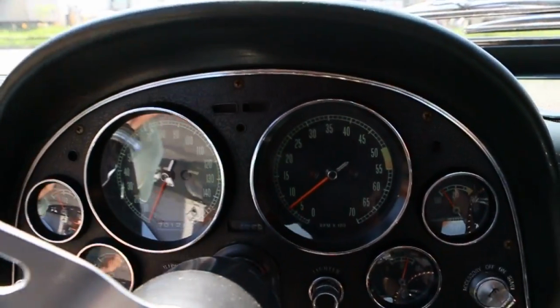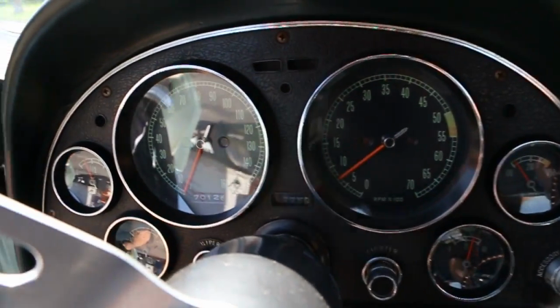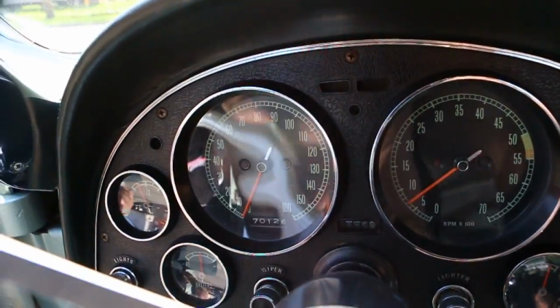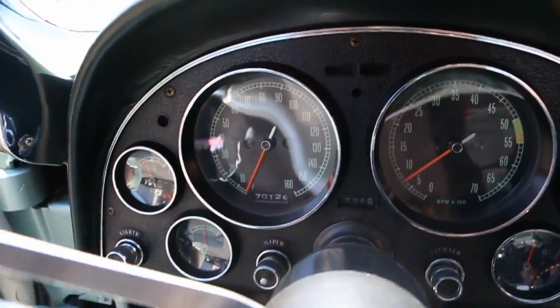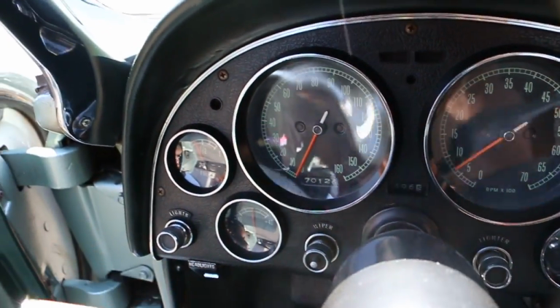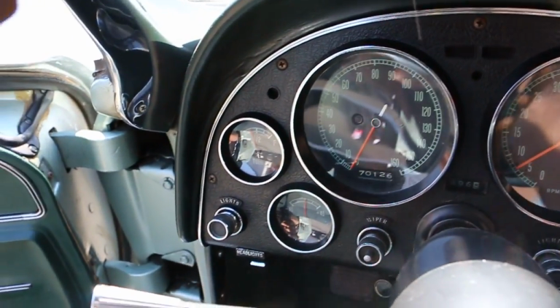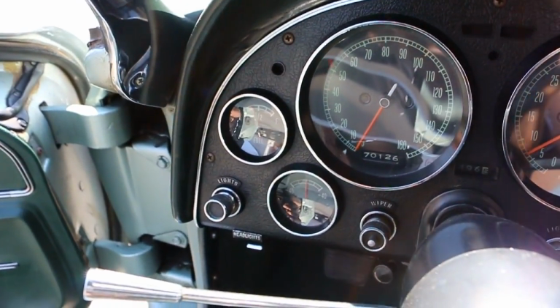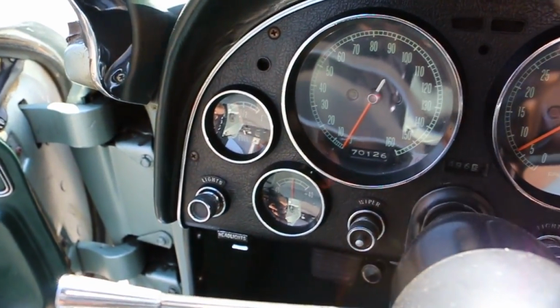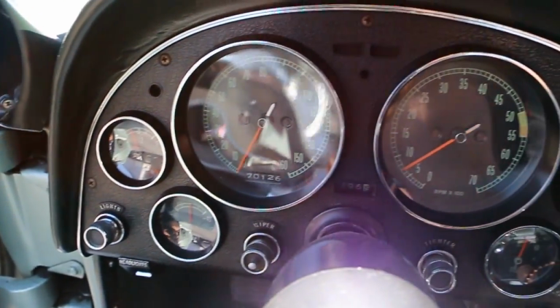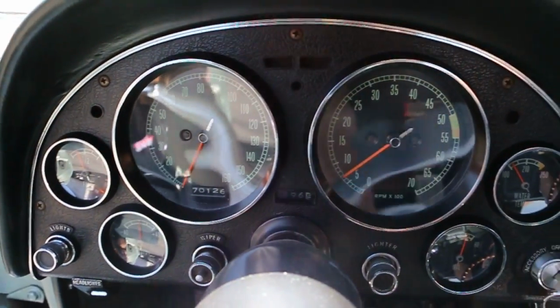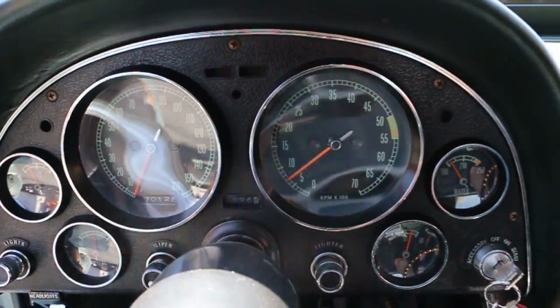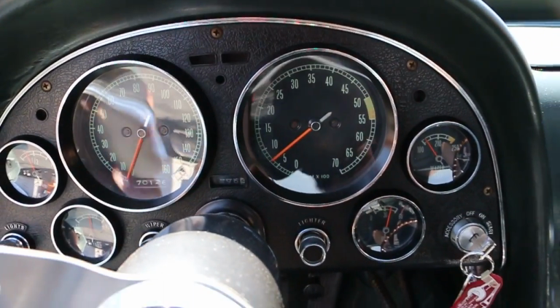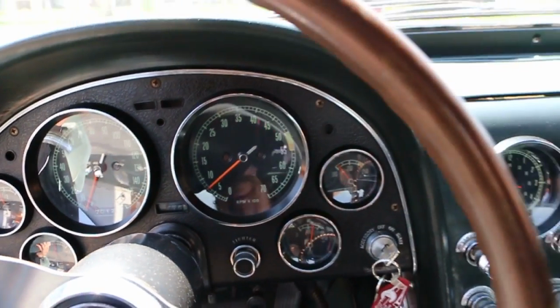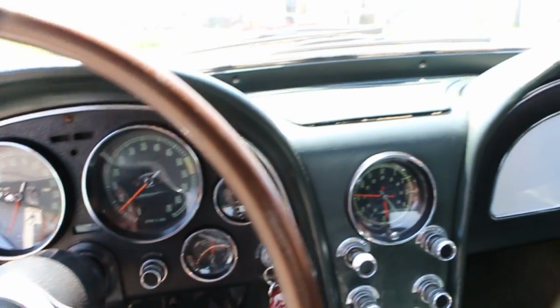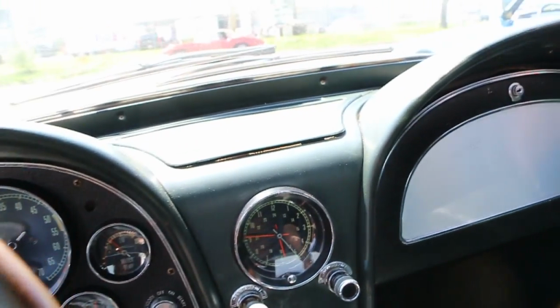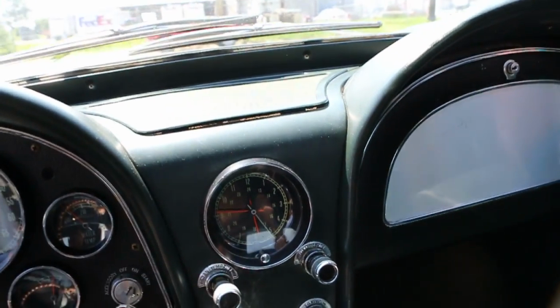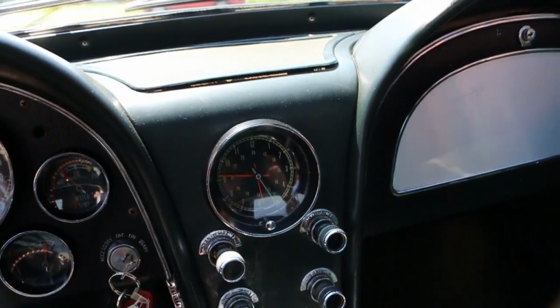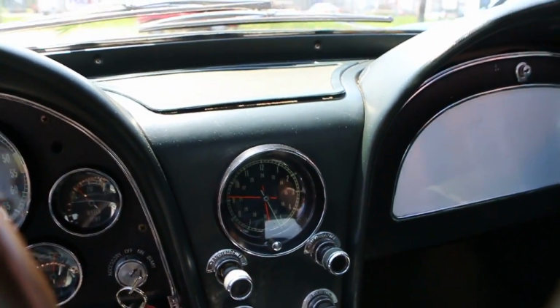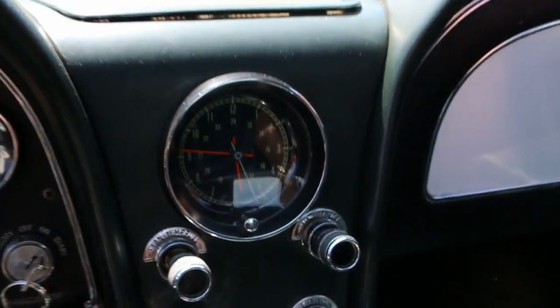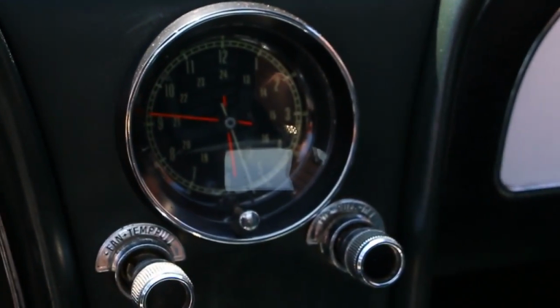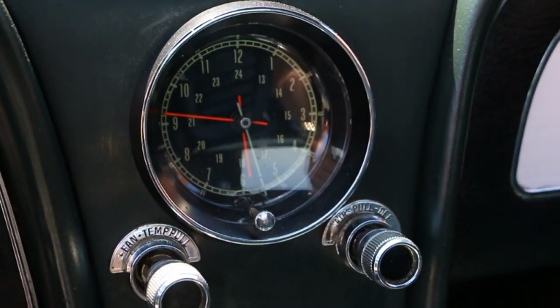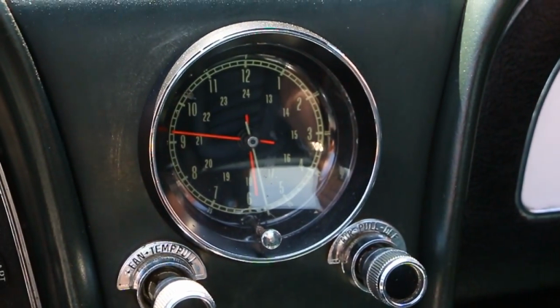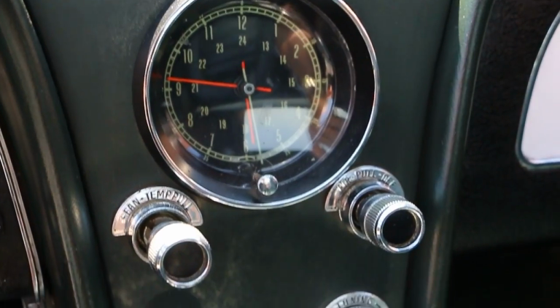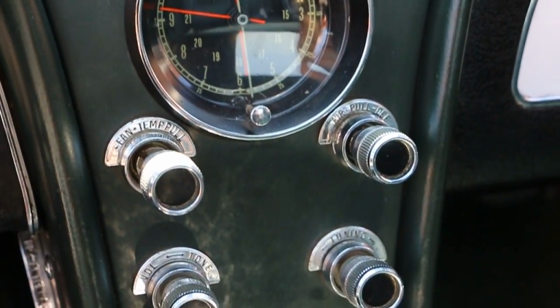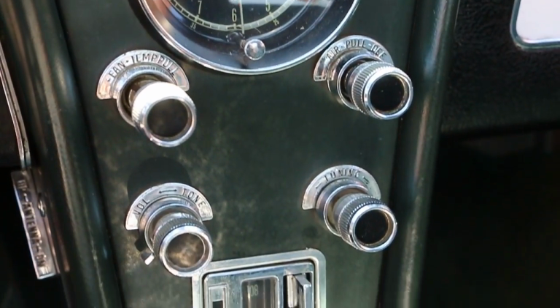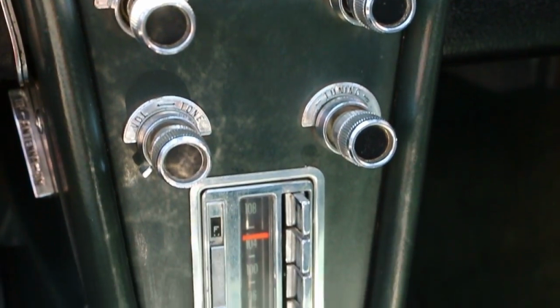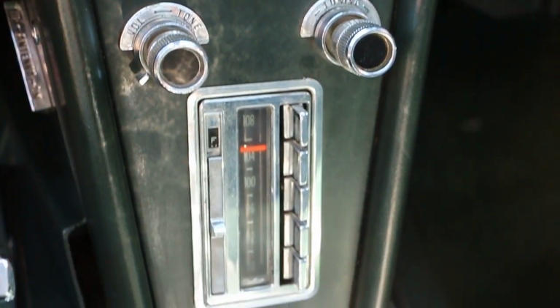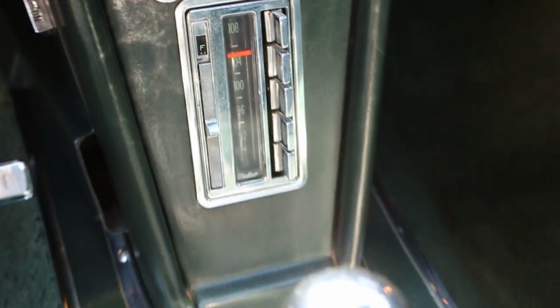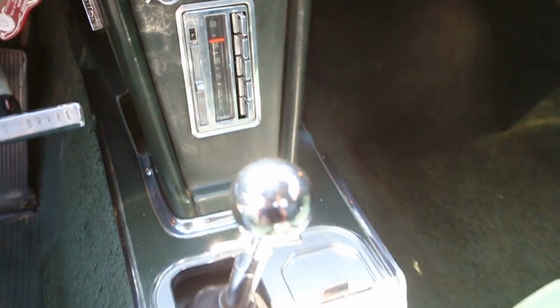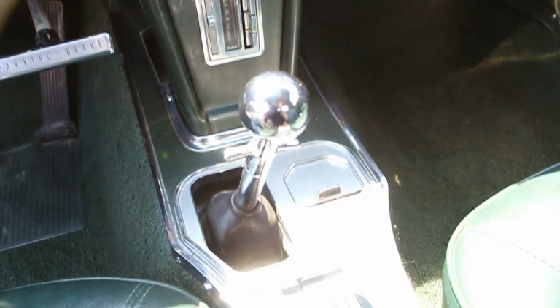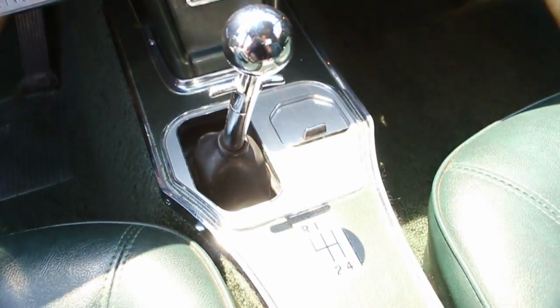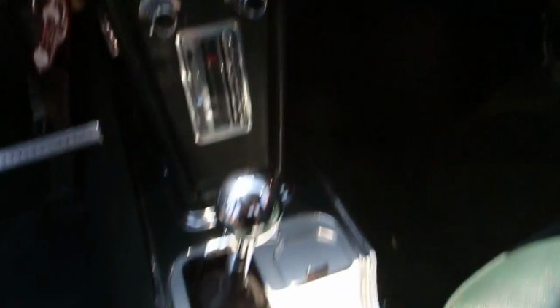It's a 327-300, again matching numbers. You can see all the correct frosting around the gauges. The clock is working — everything works right down to the cigarette lighter.